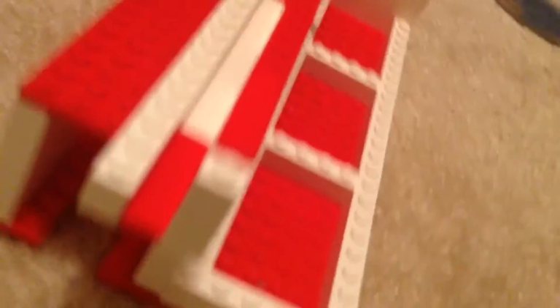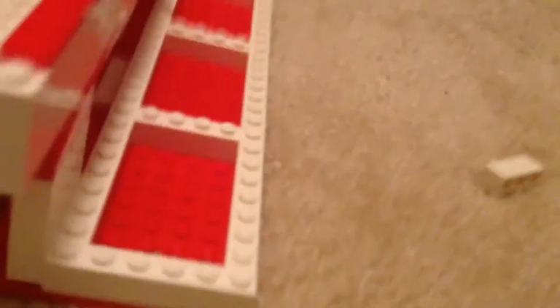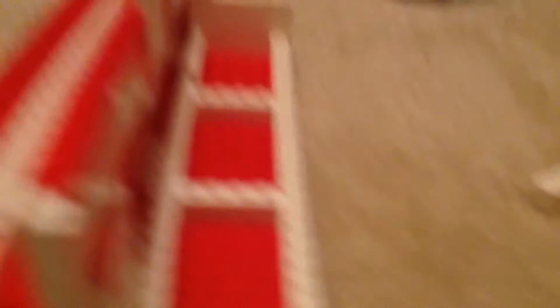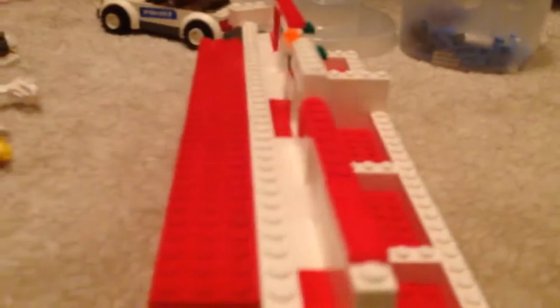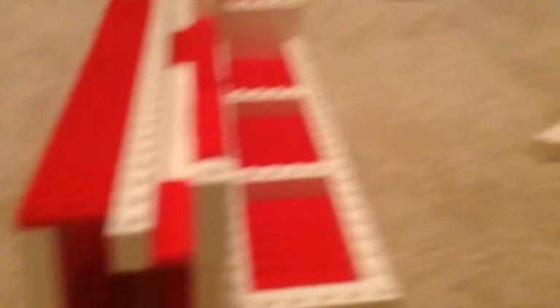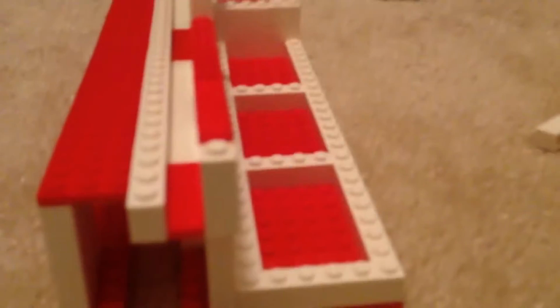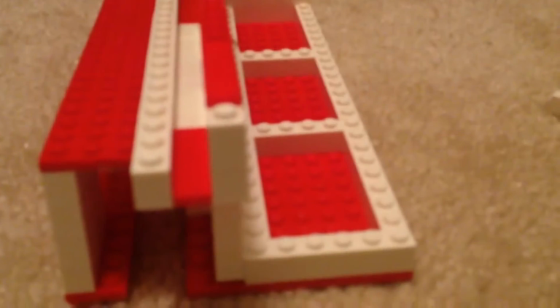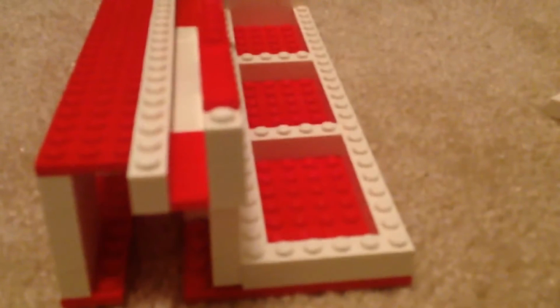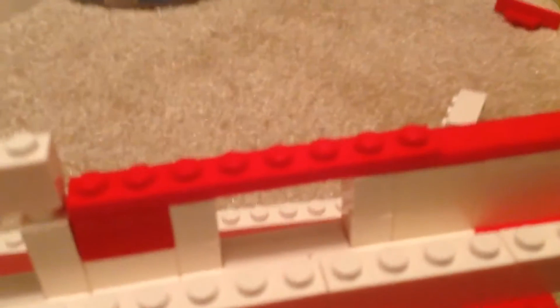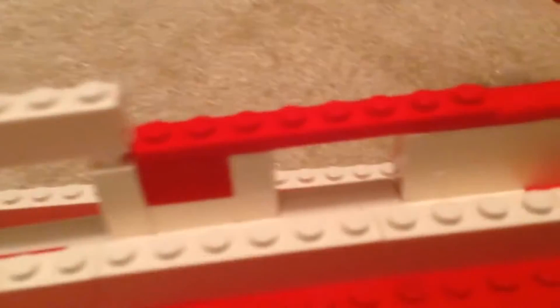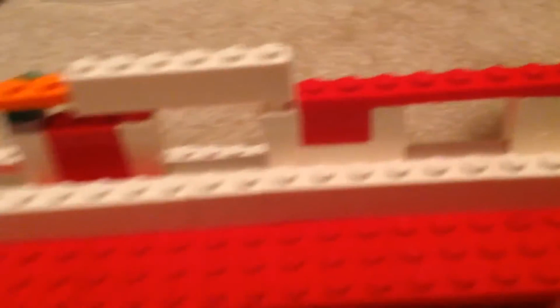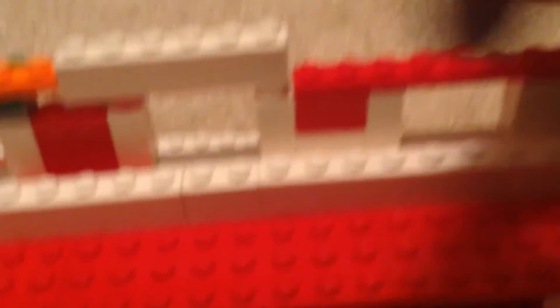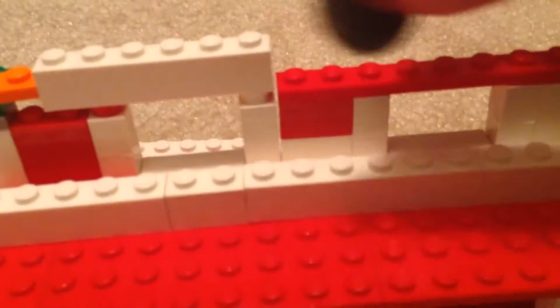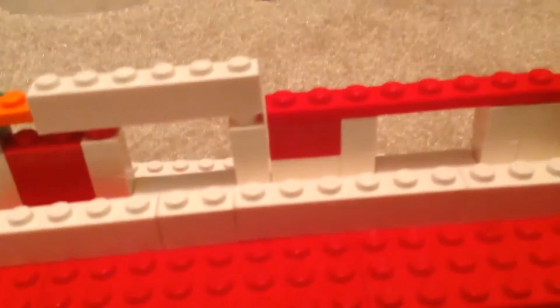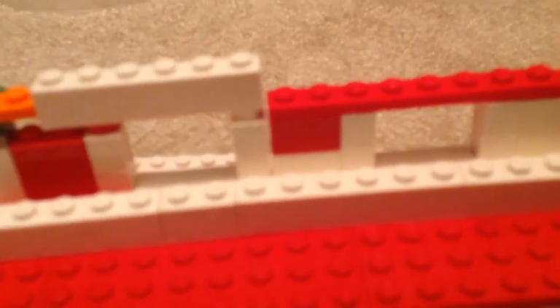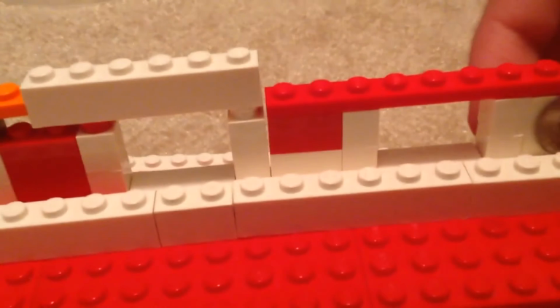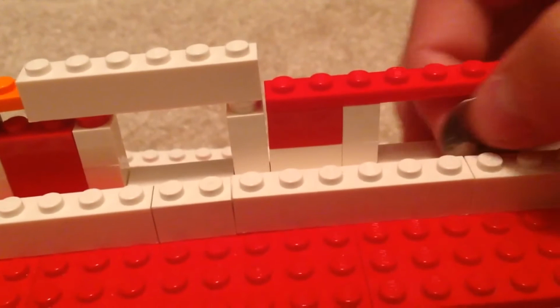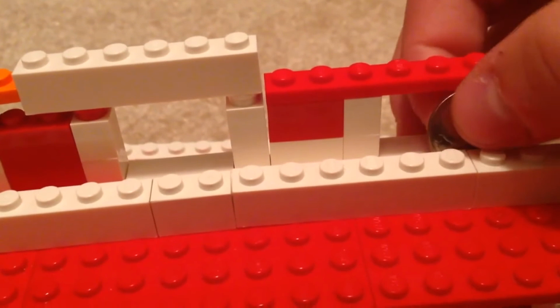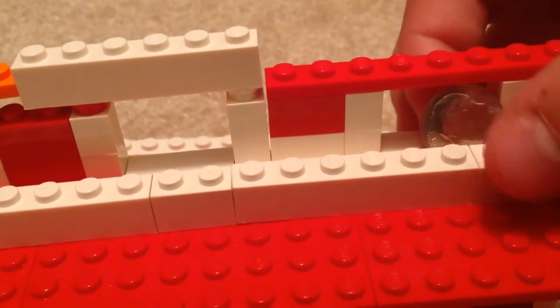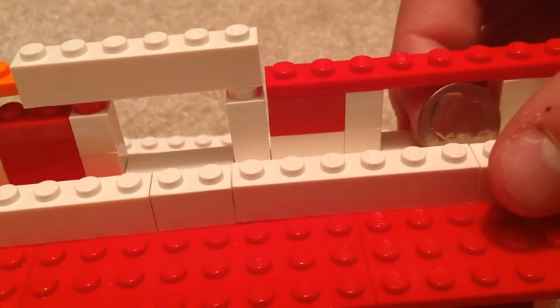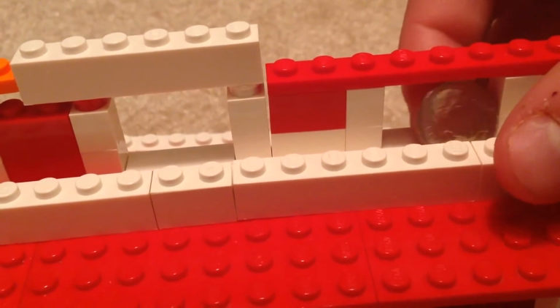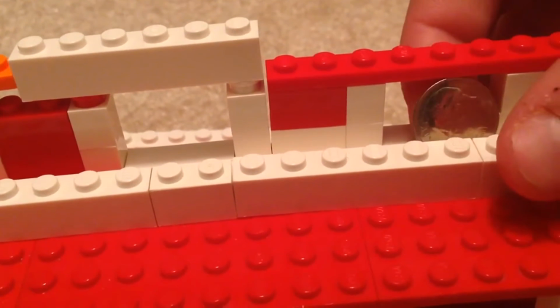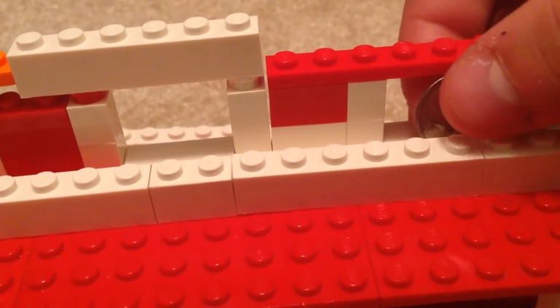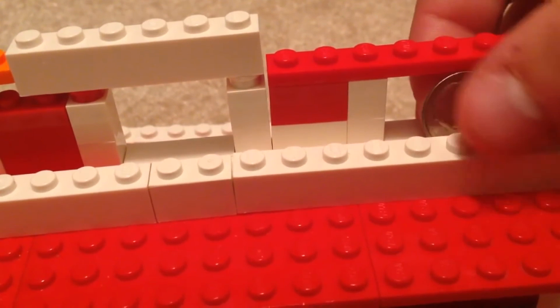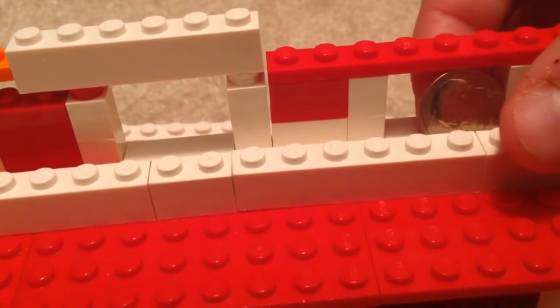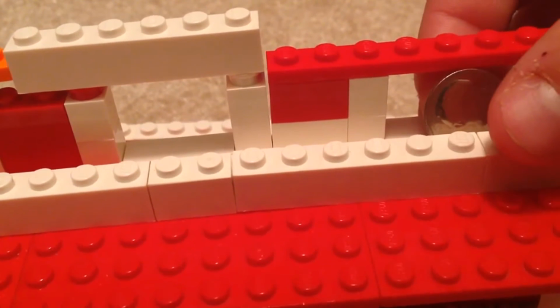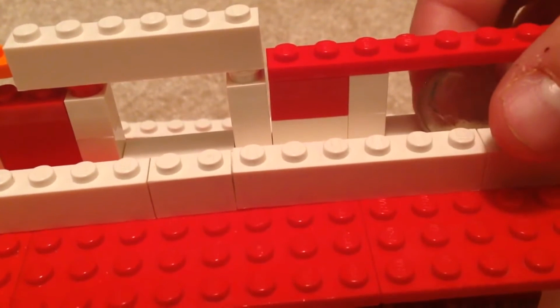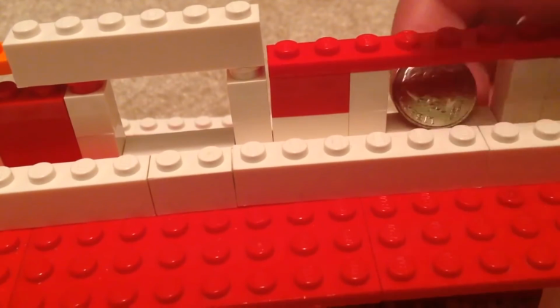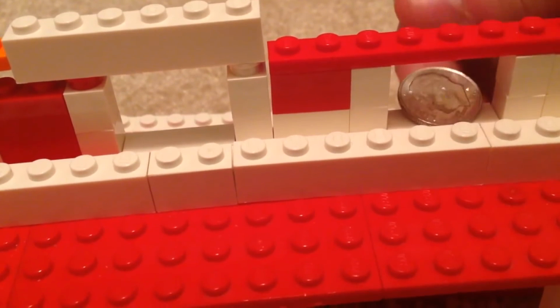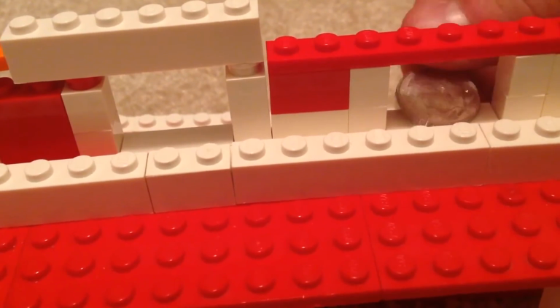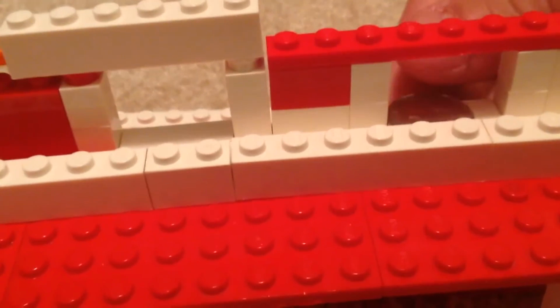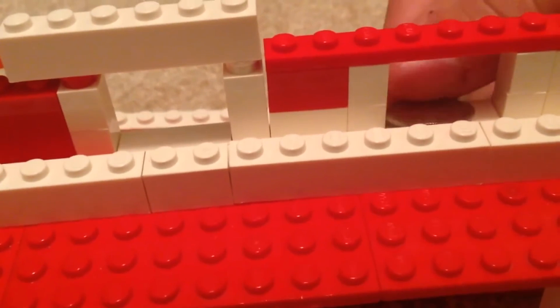So now I'm going to show you how it works. The reason that the Dime doesn't go through the first opening is because it's too short. It can't hit that red bar, so it just falls through. Just like that.